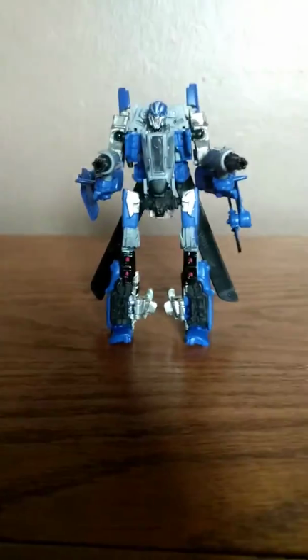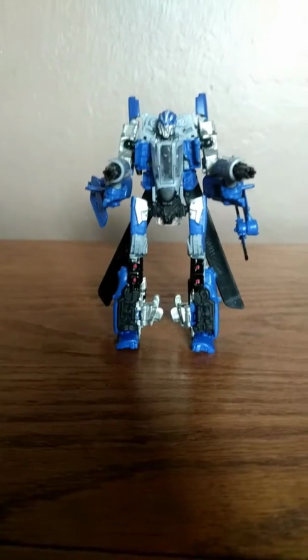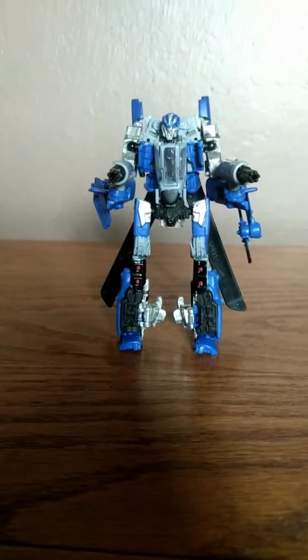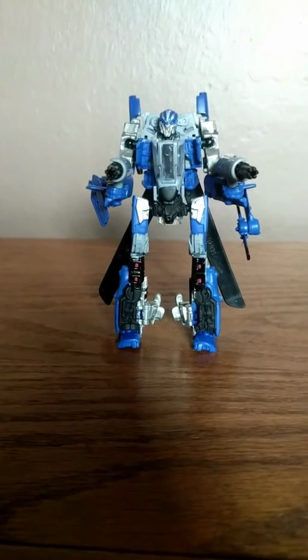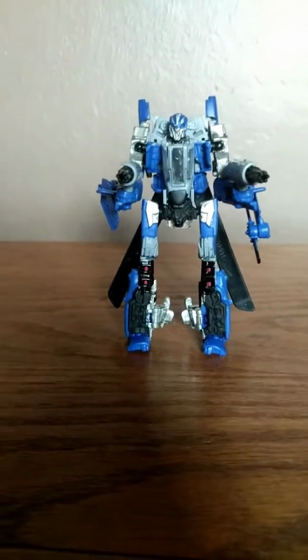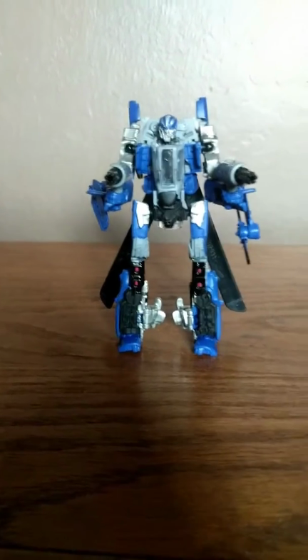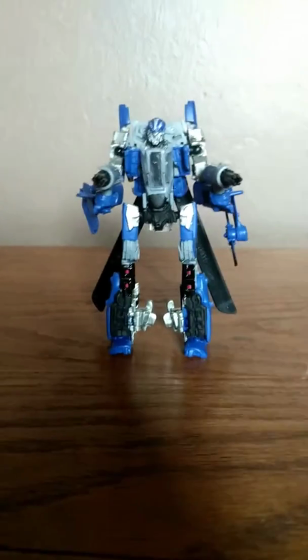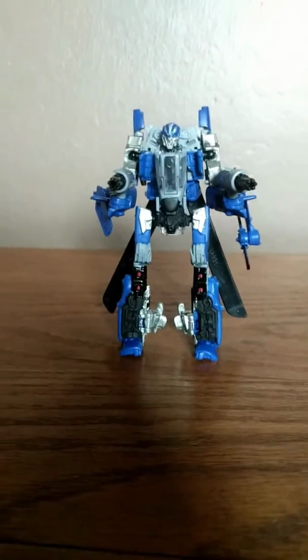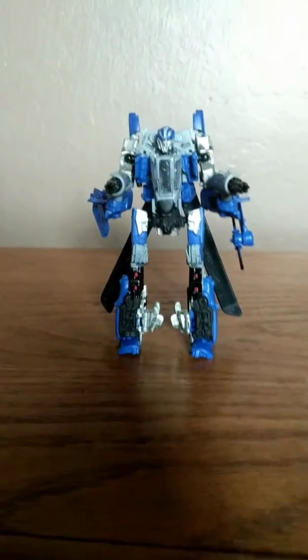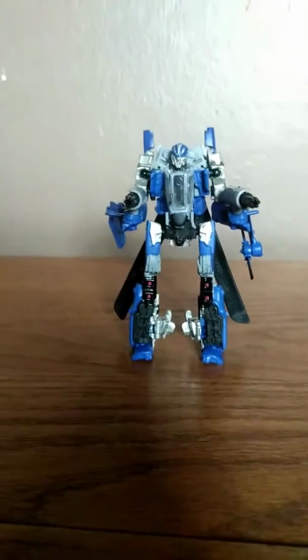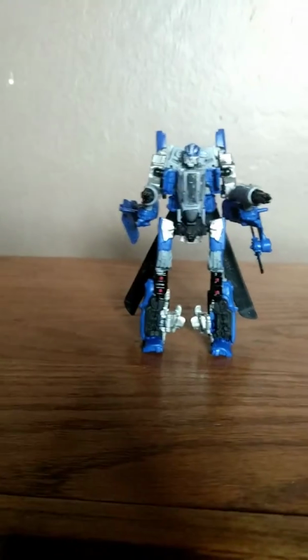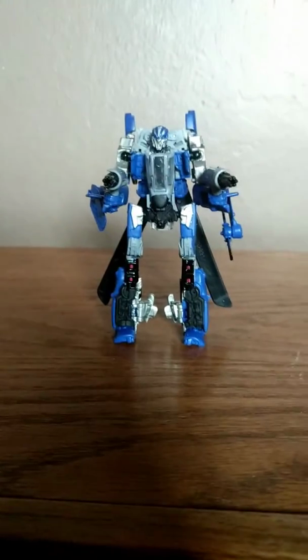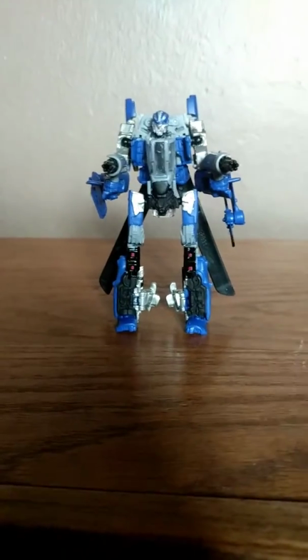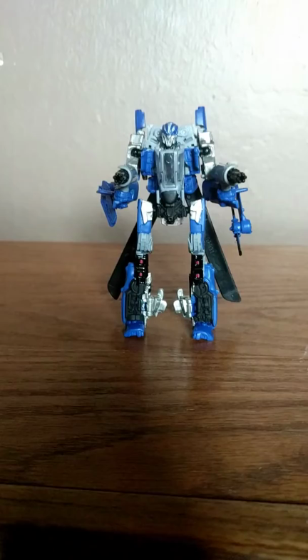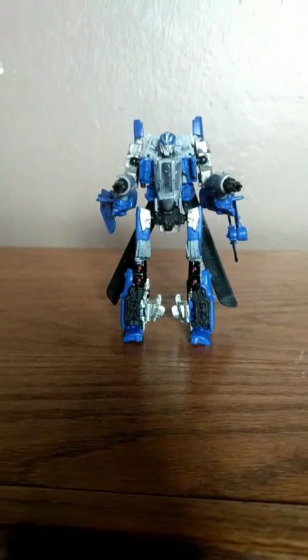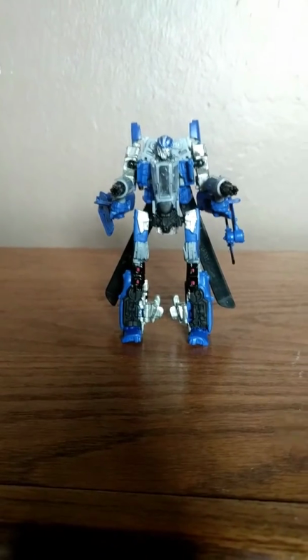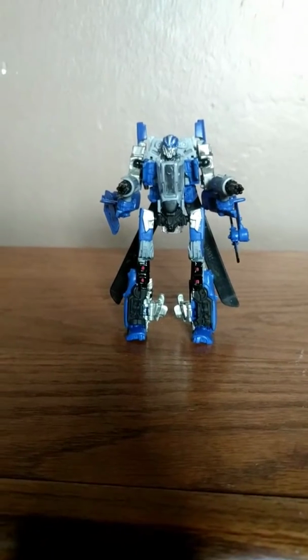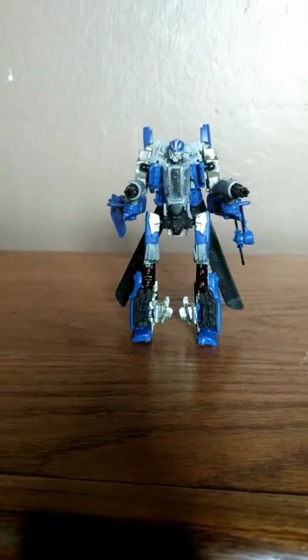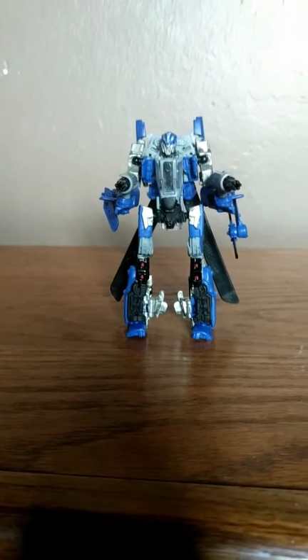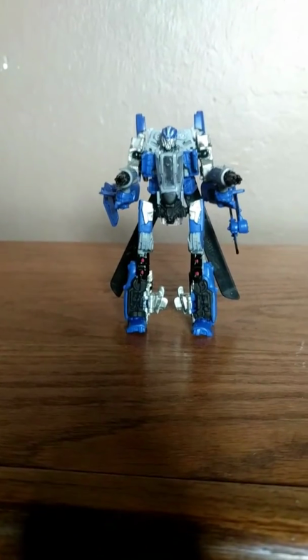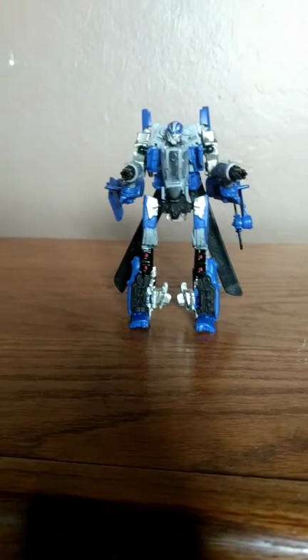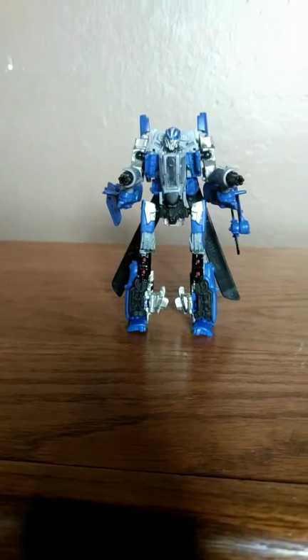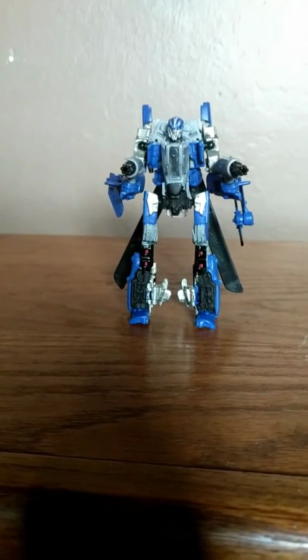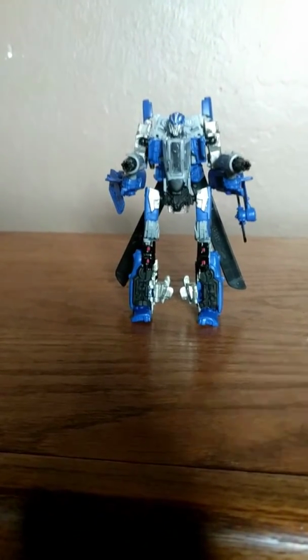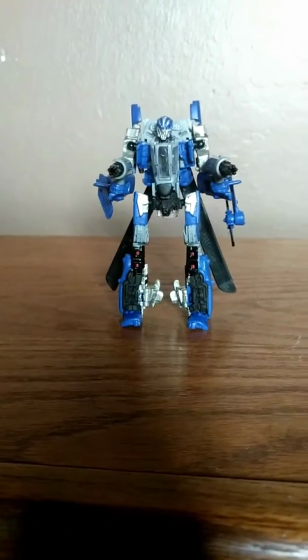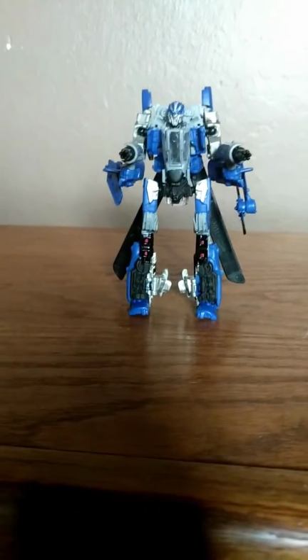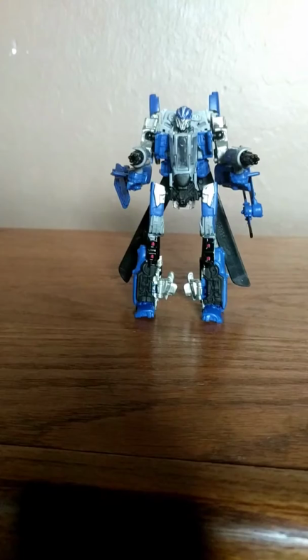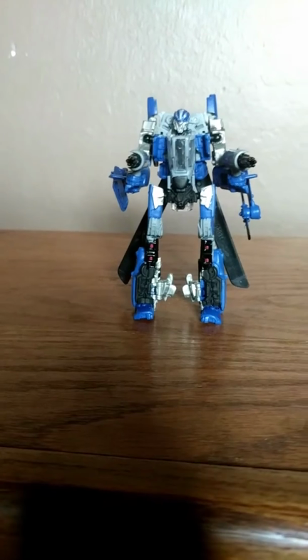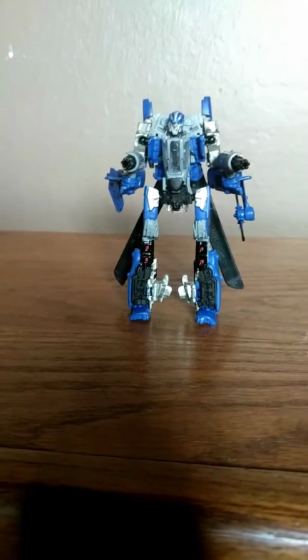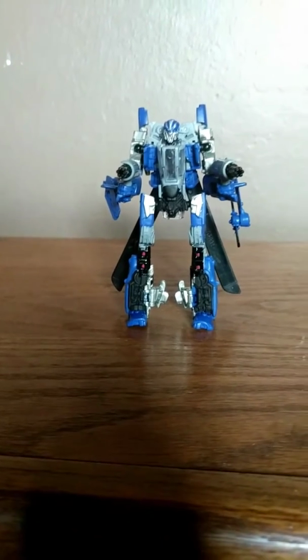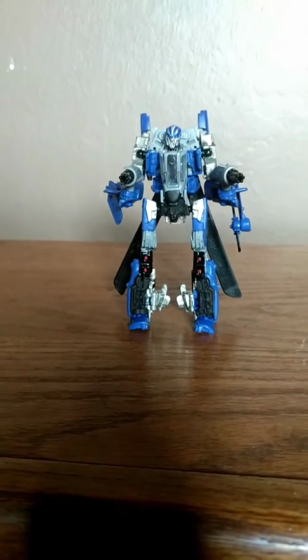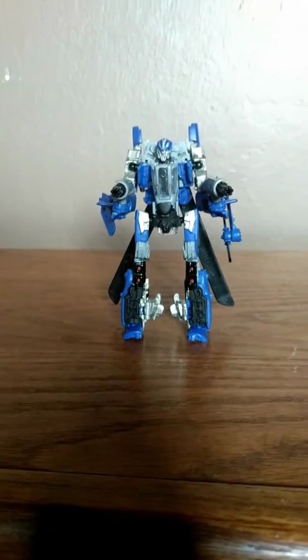So yeah, I really liked how this figure turned out. It looks perfectly awesome and nice. I hope you guys enjoyed this video review of my Transformers Studio Series custom.